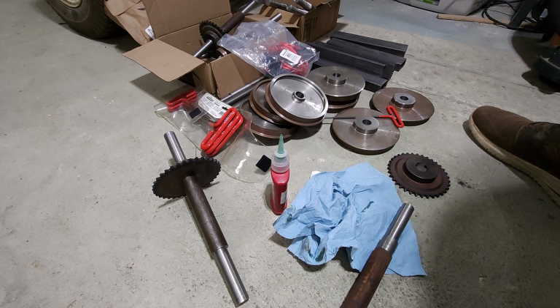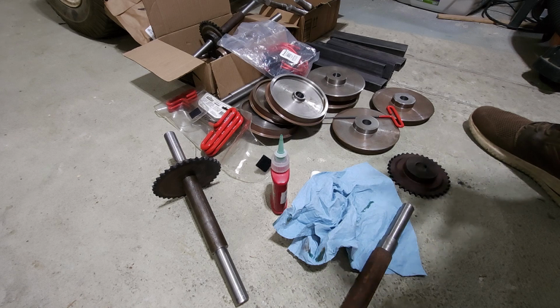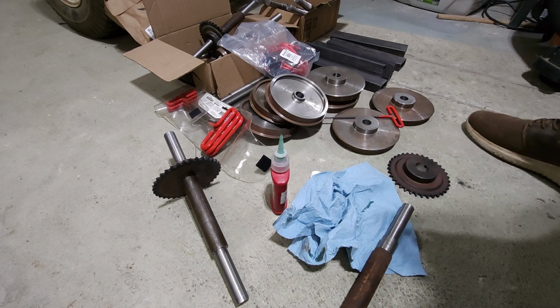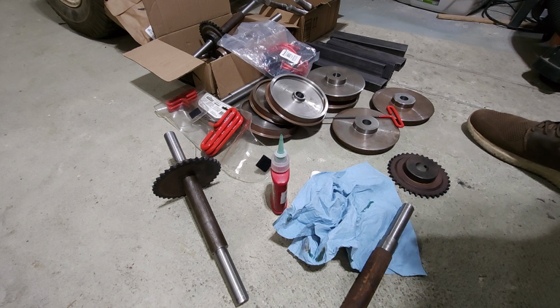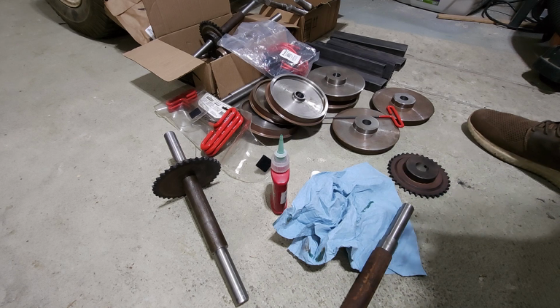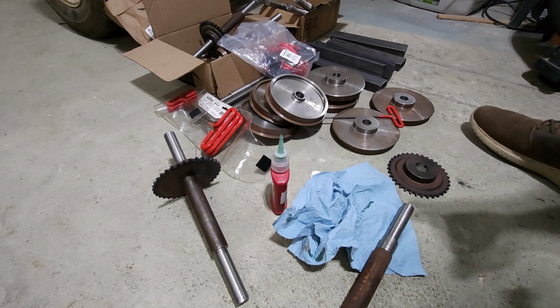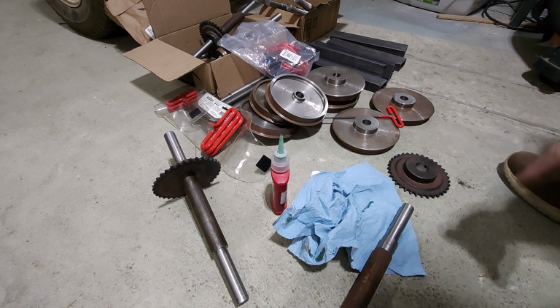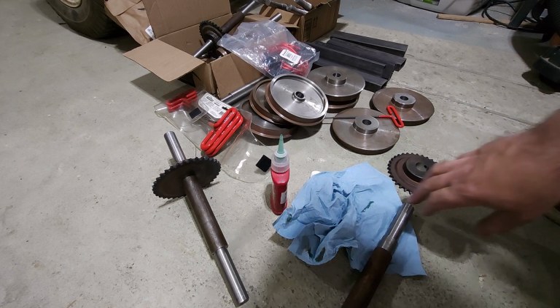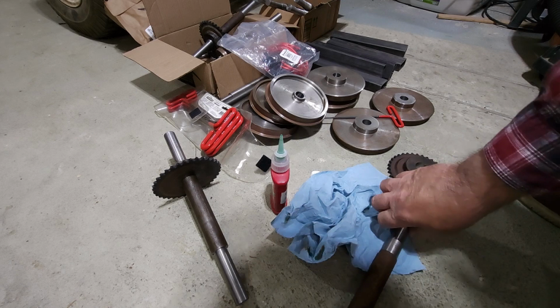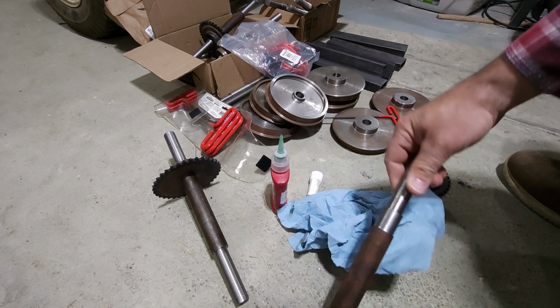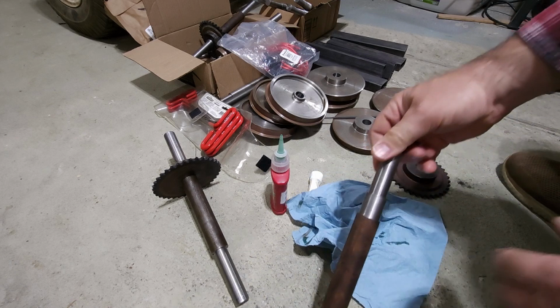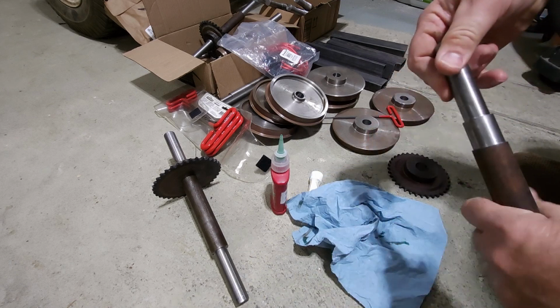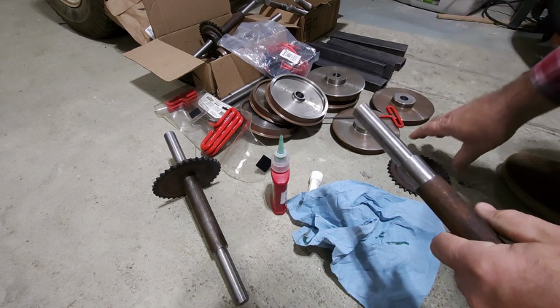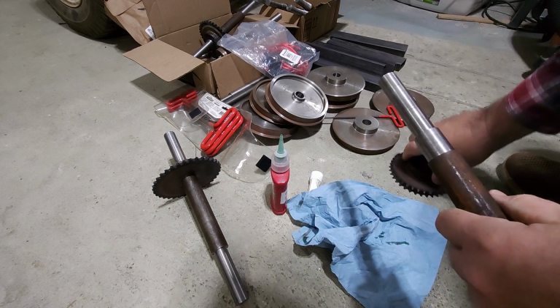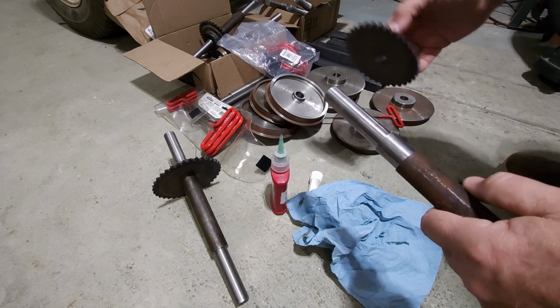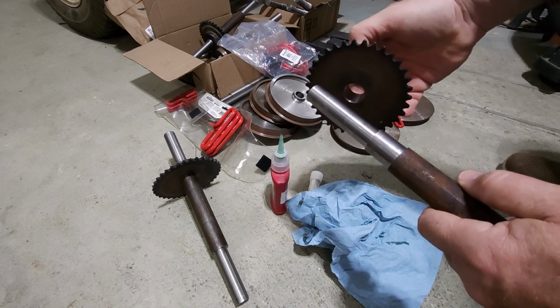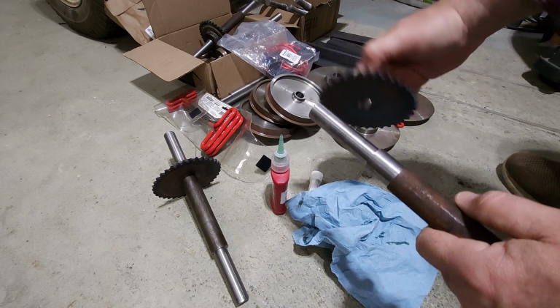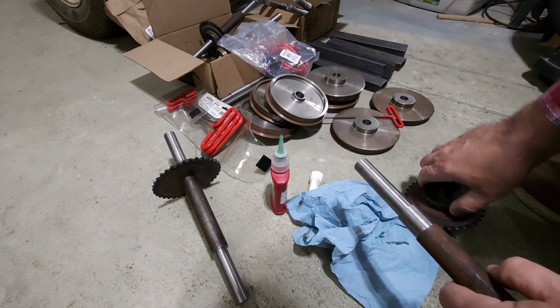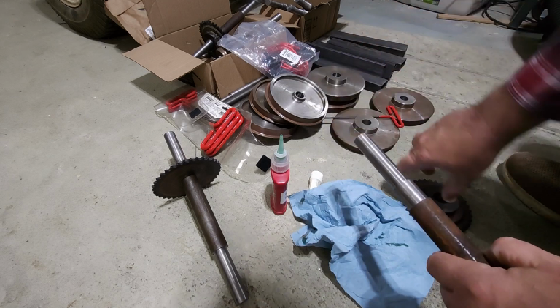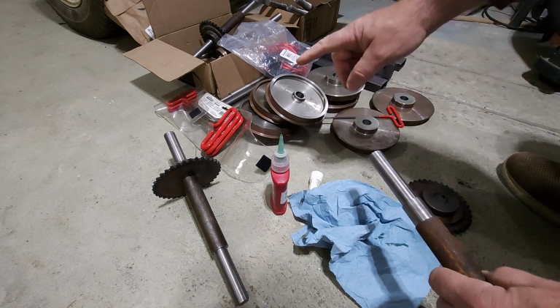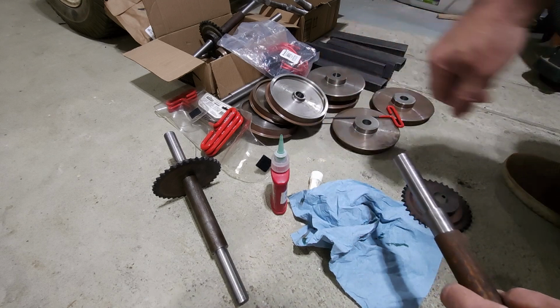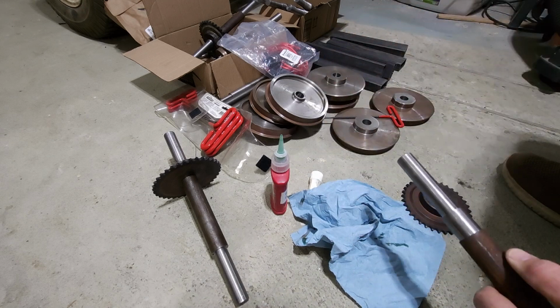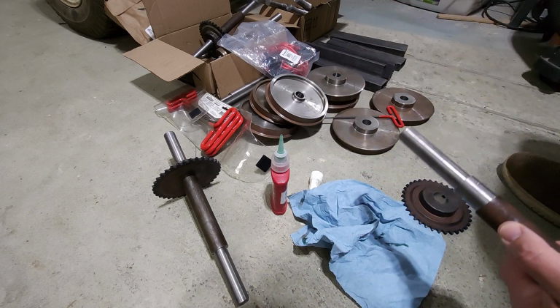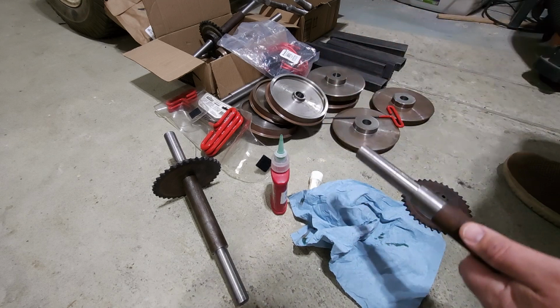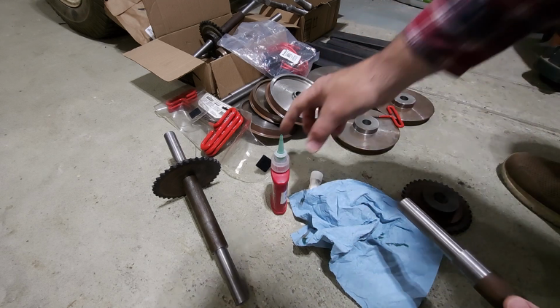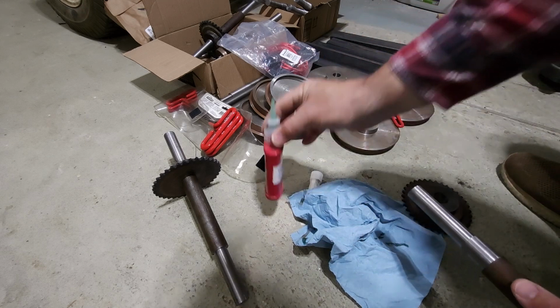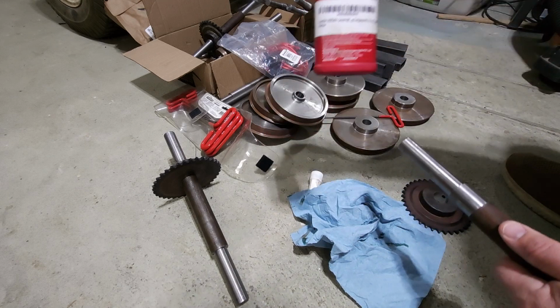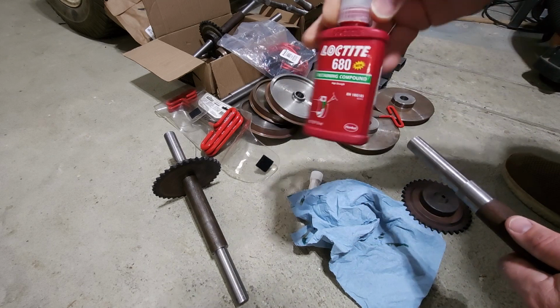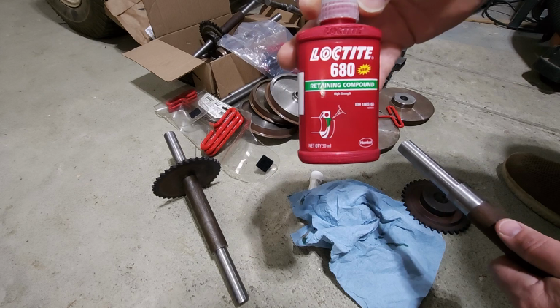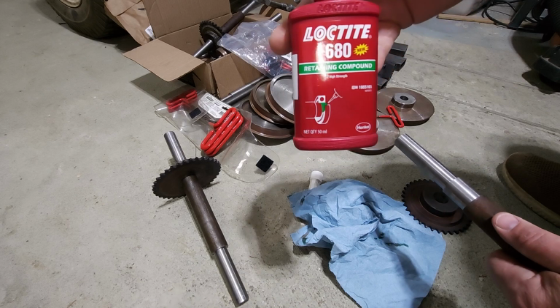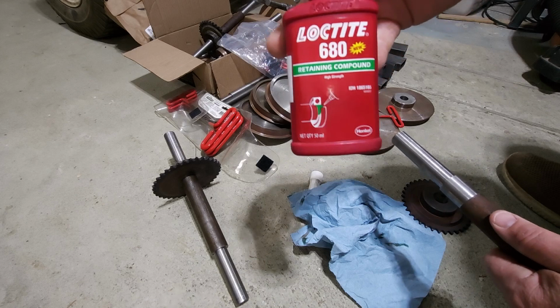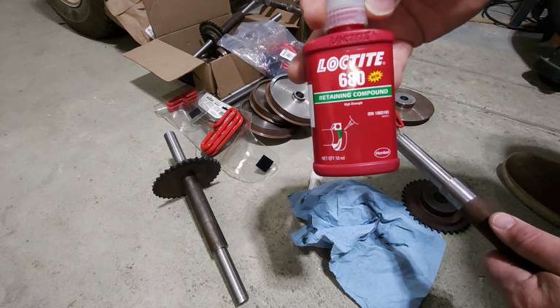Welcome to the Millbrook Railroad. Today we're going to take these axles, put sprockets on them, put wheels on them, and we're going to use our old friend Loctite 680.